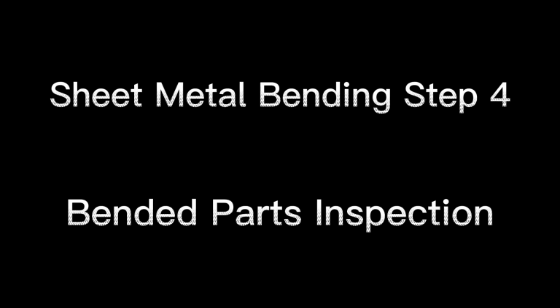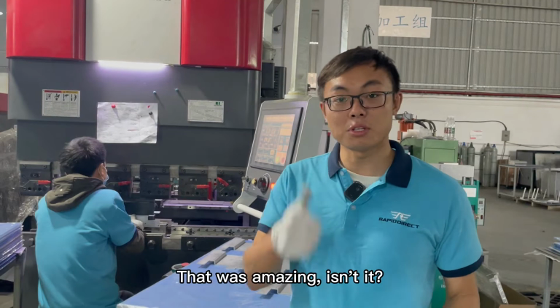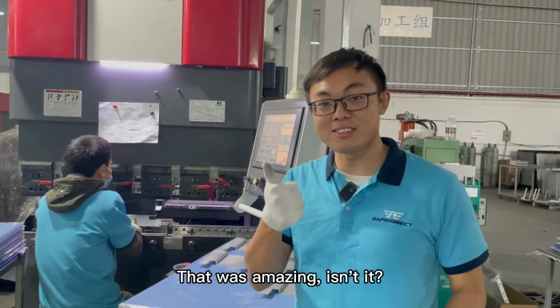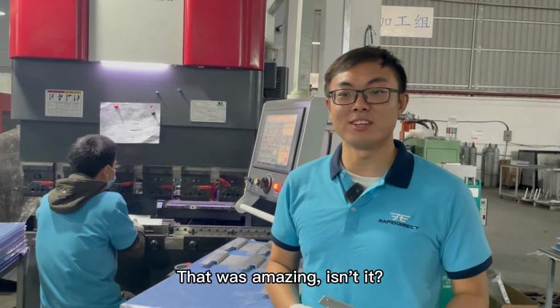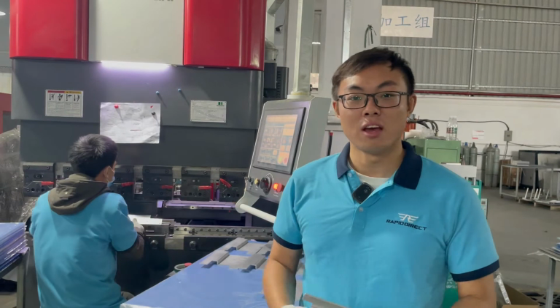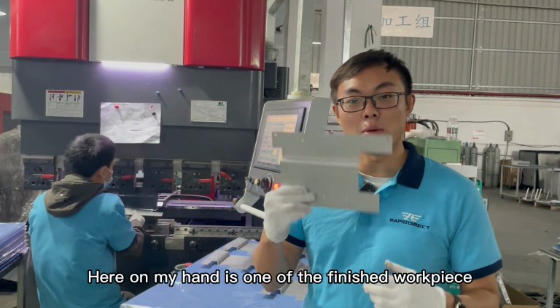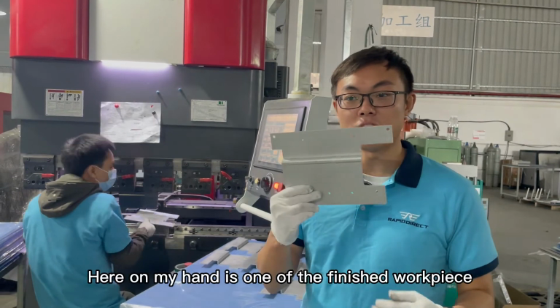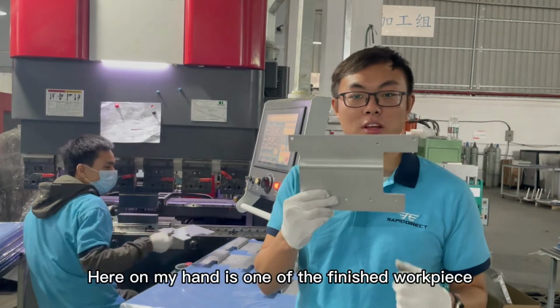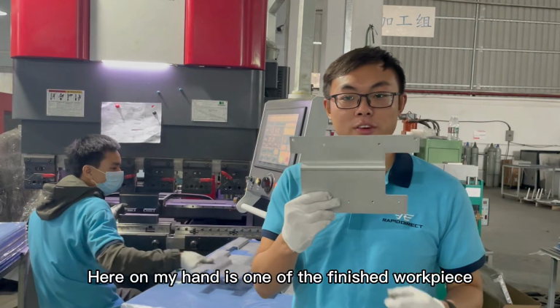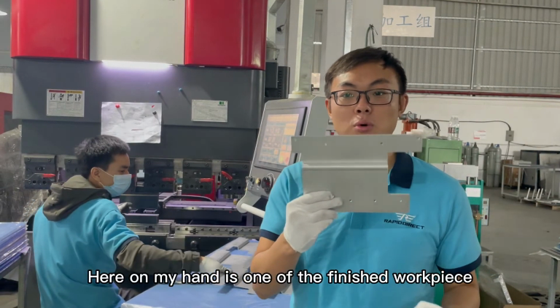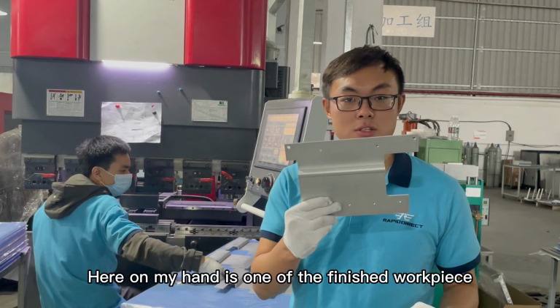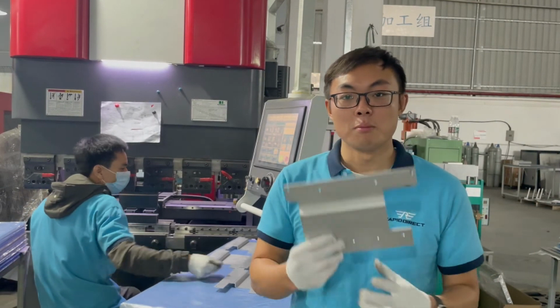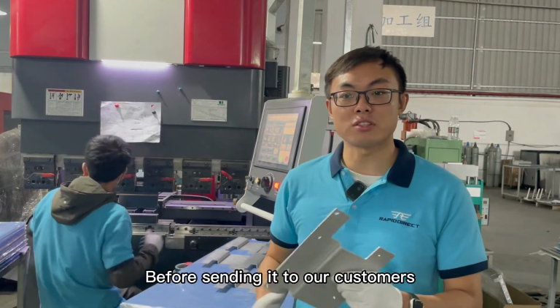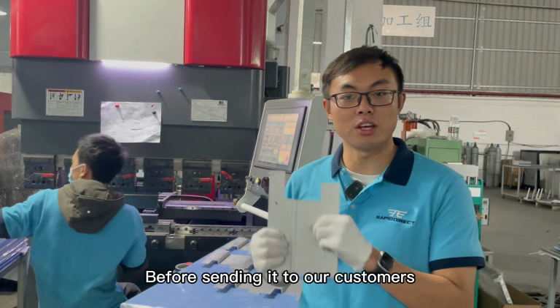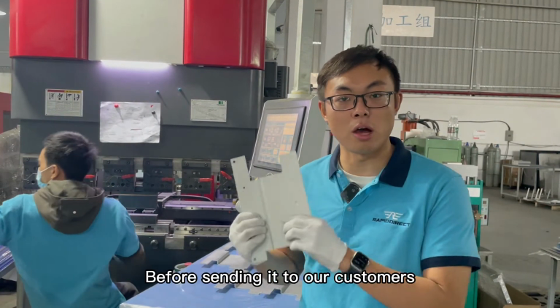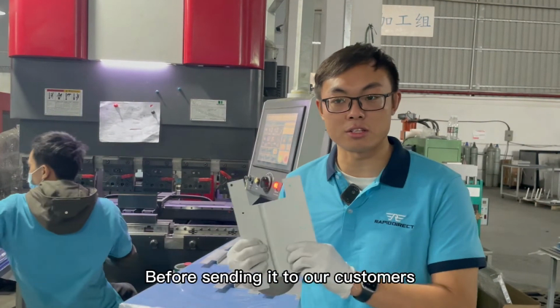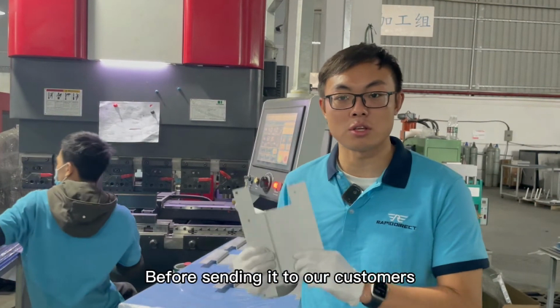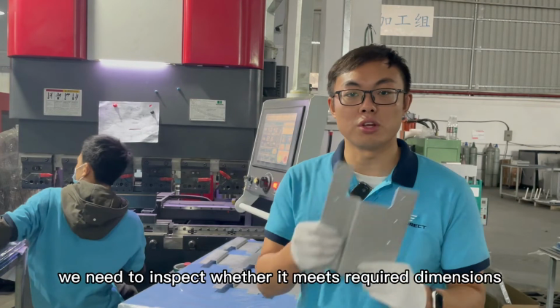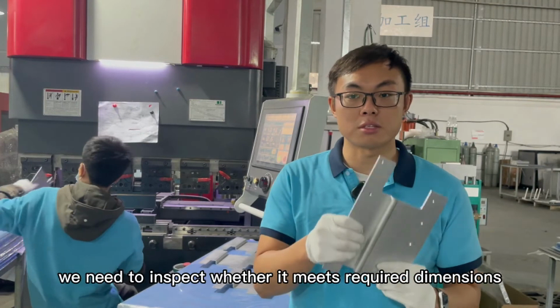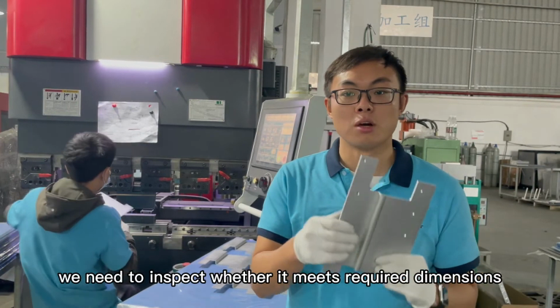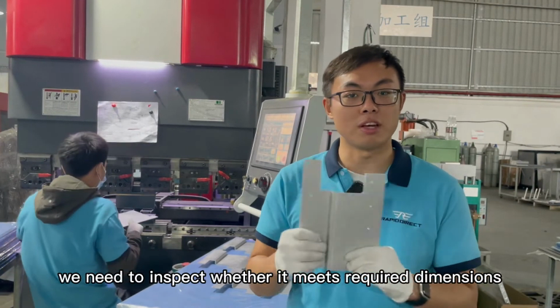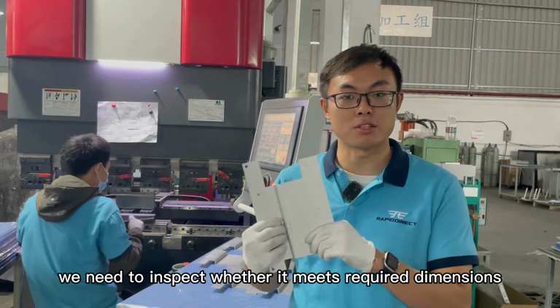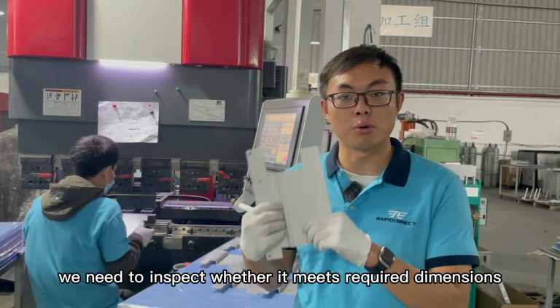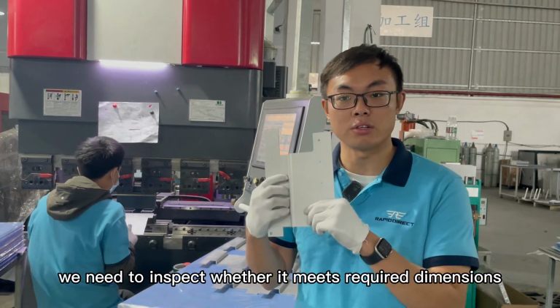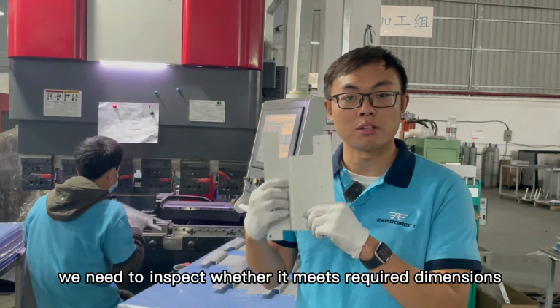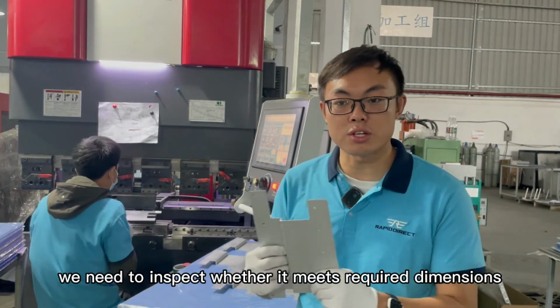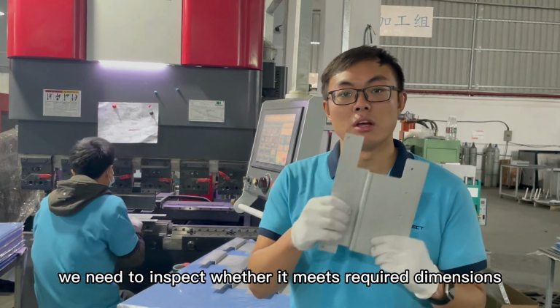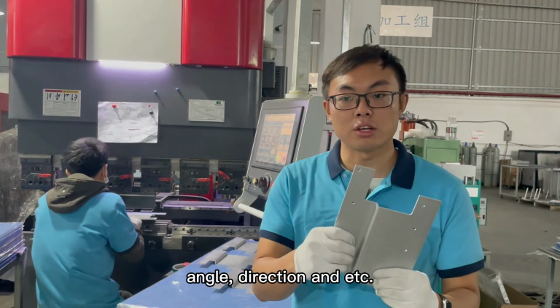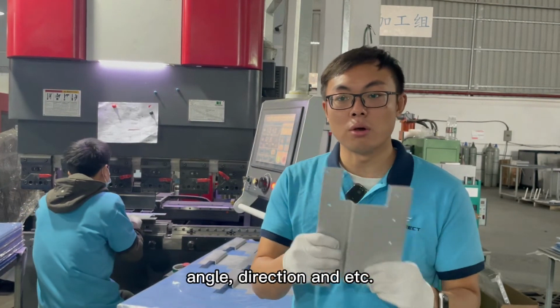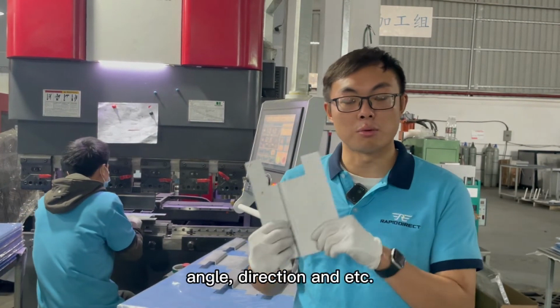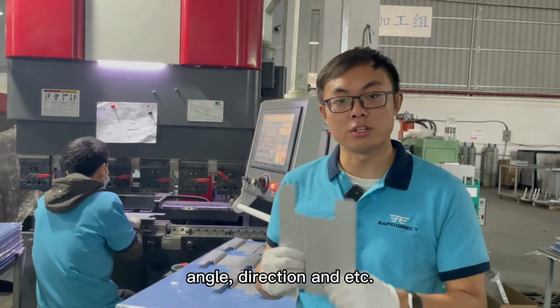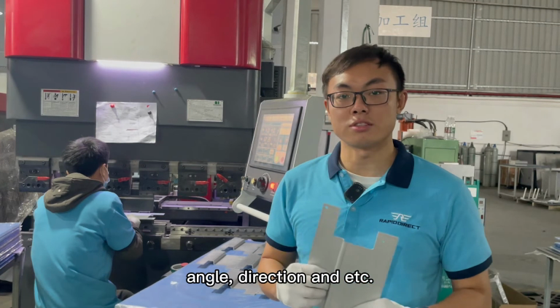That was amazing, isn't it? Here on my hand is one of the finished workpieces. Before sending it to our customers, we need to inspect whether it meets the required dimensions, angle, direction, etc.